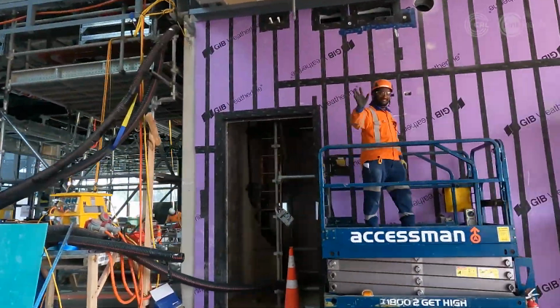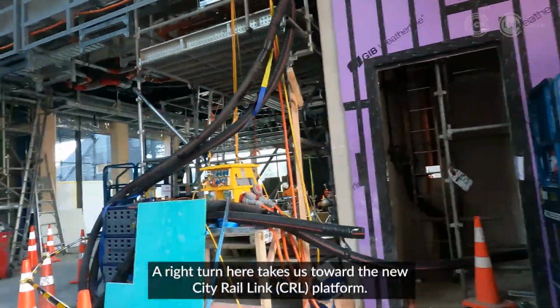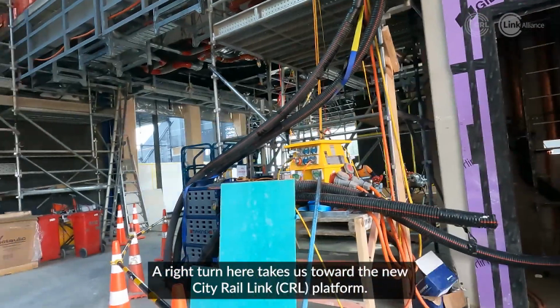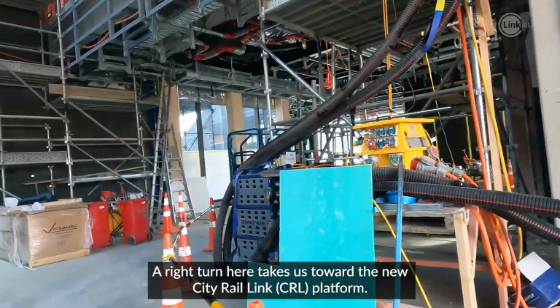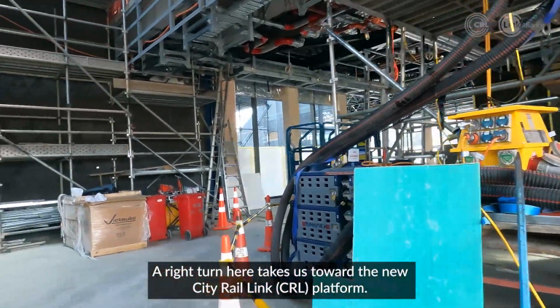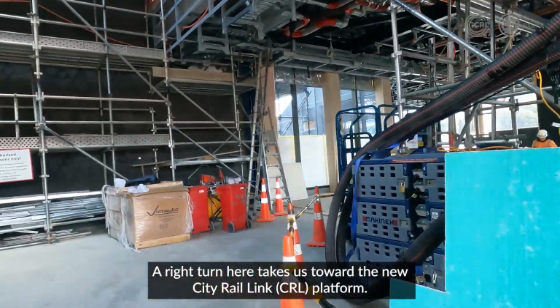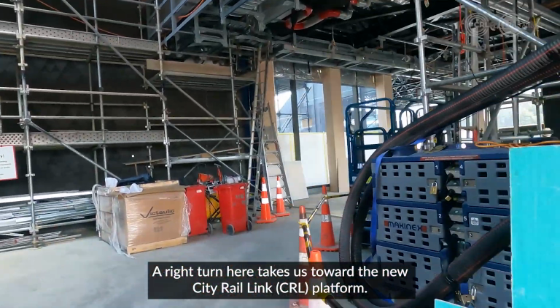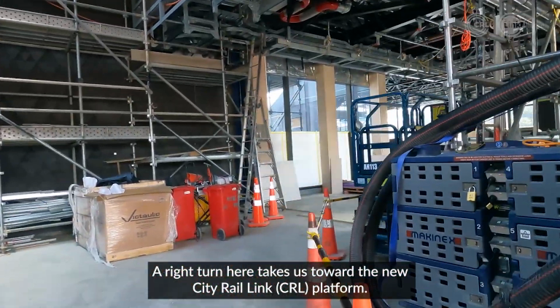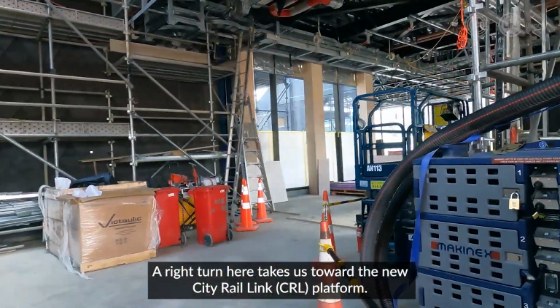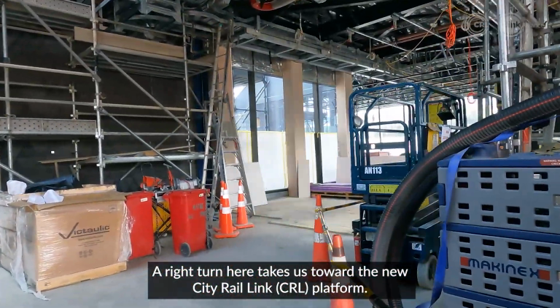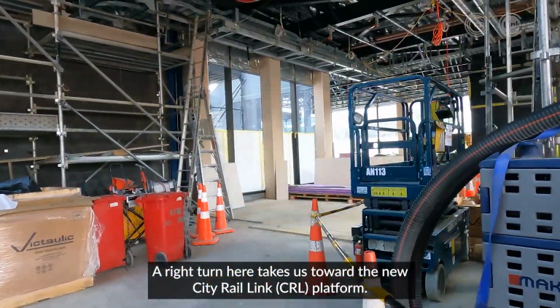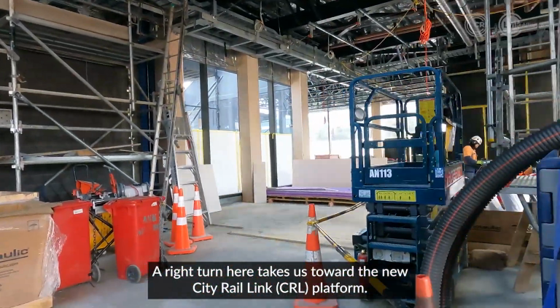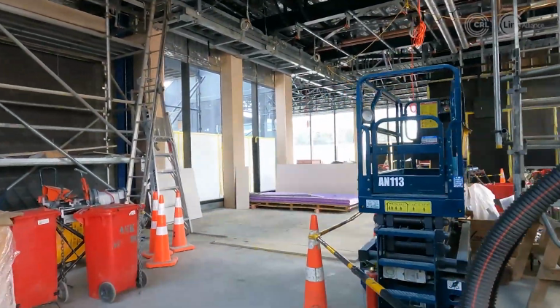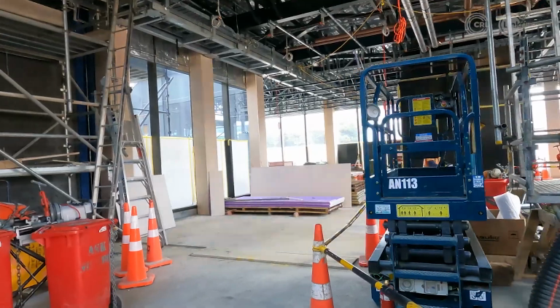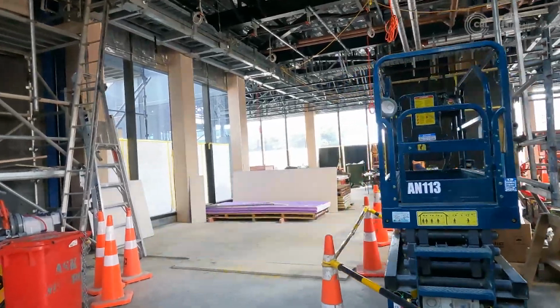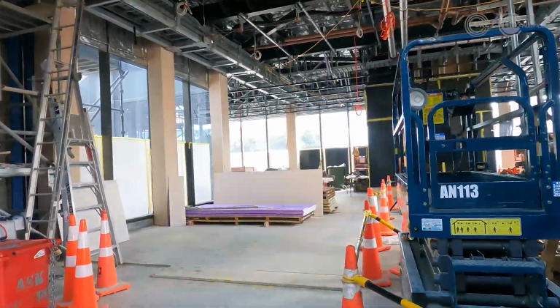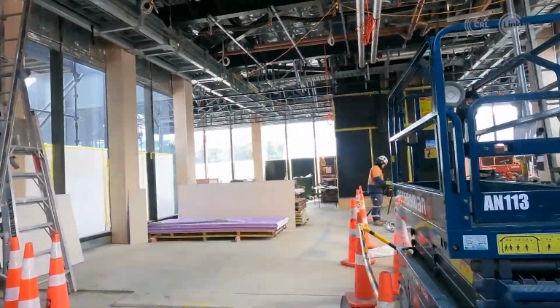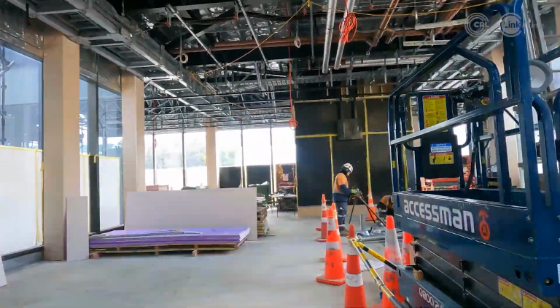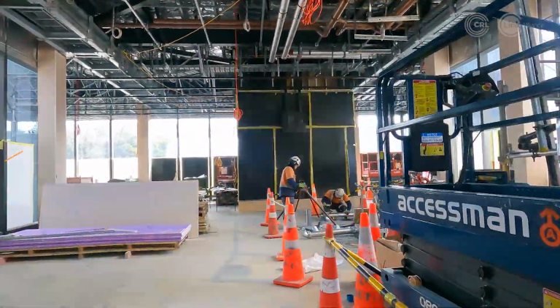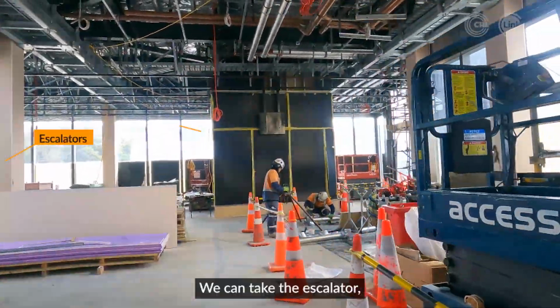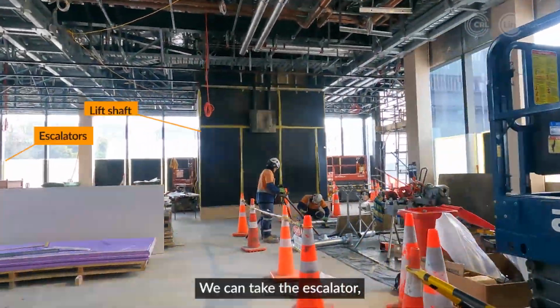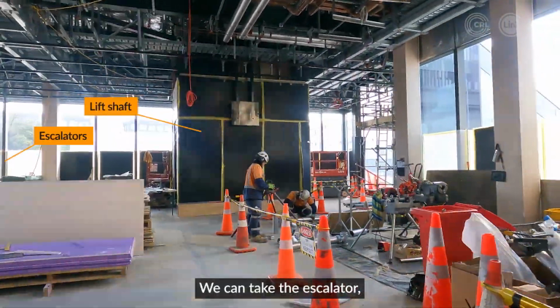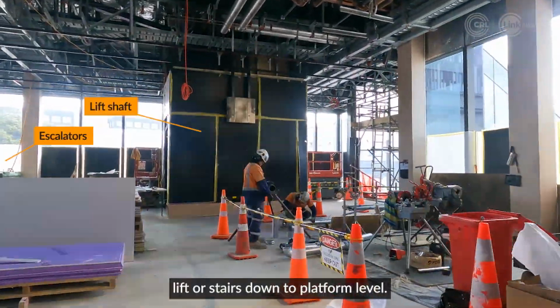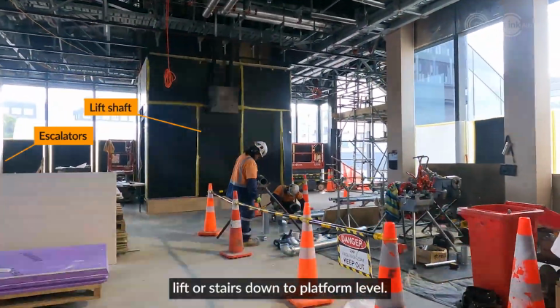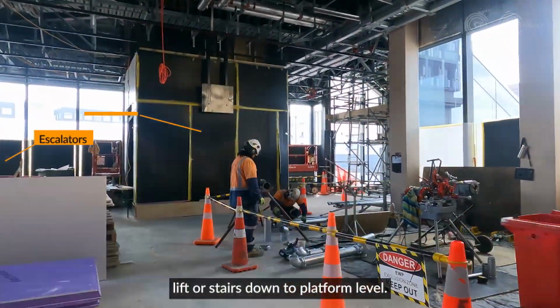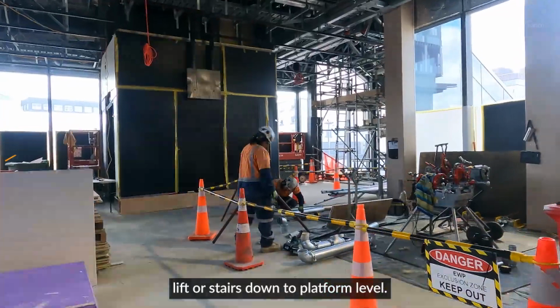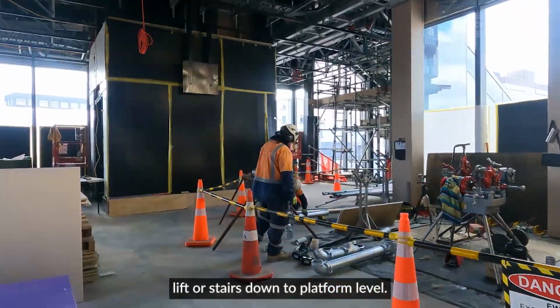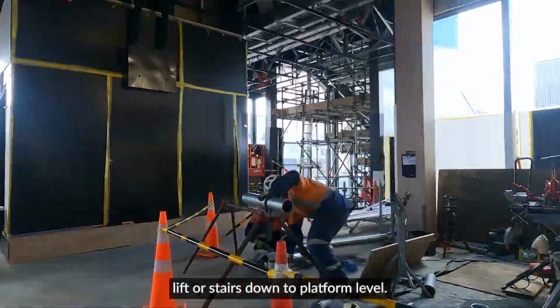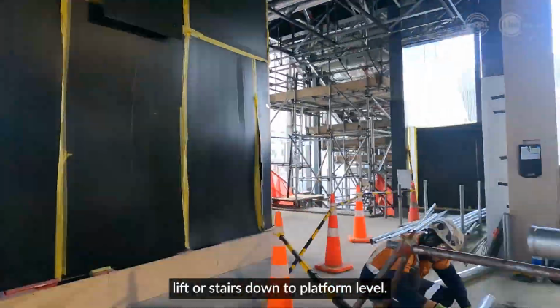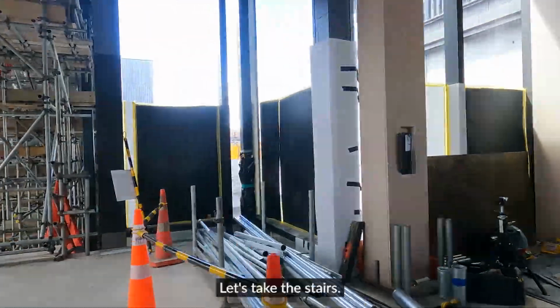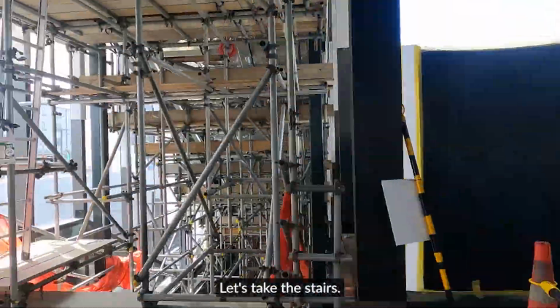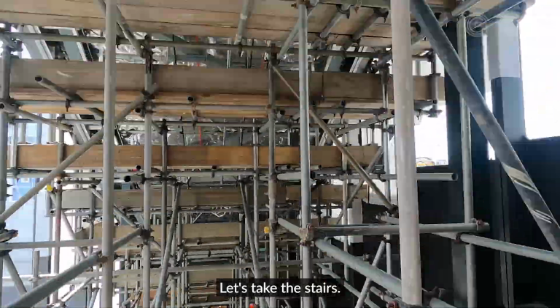A right turn here takes us toward the new City Rail Link platform. We can take the escalator, lift, or stairs down to platform level. Let's take the stairs.